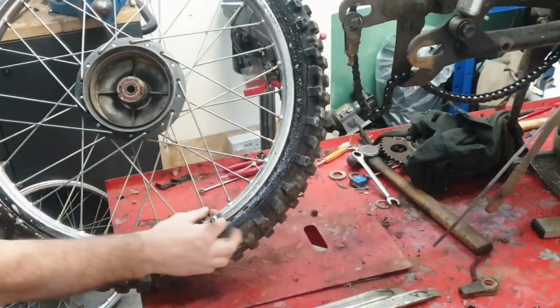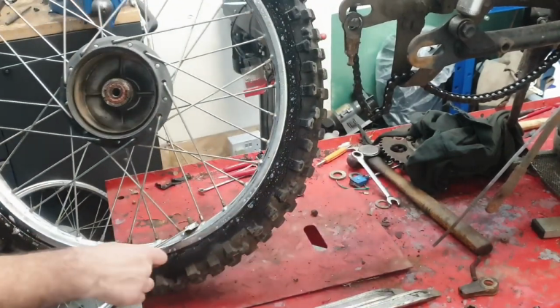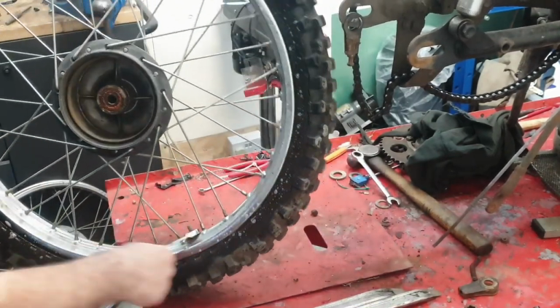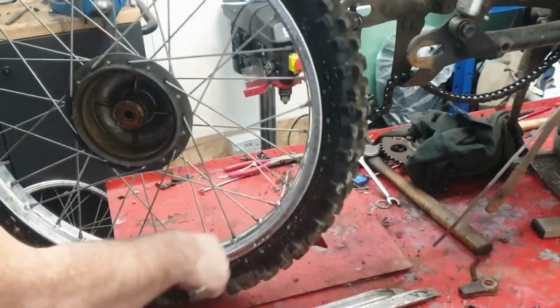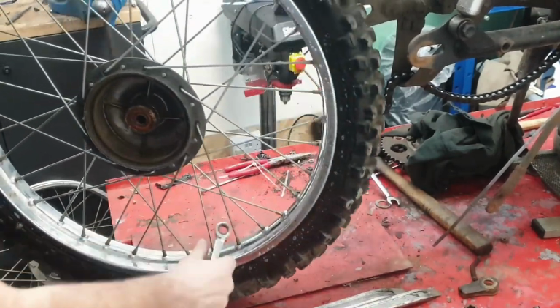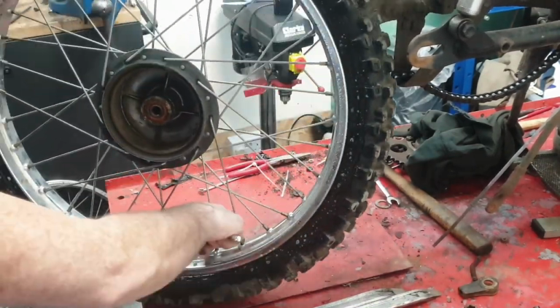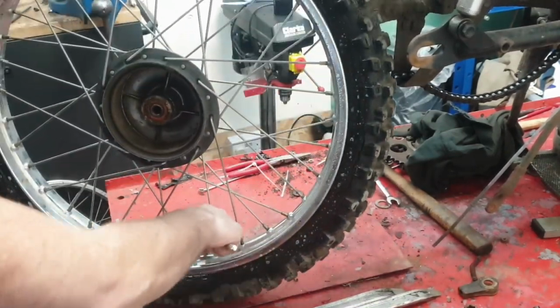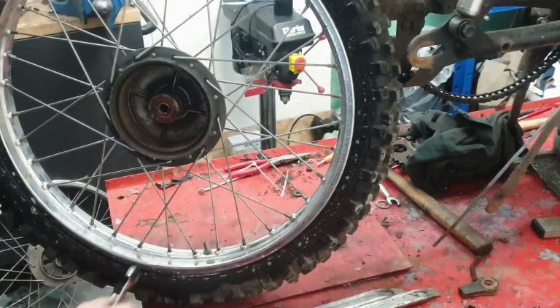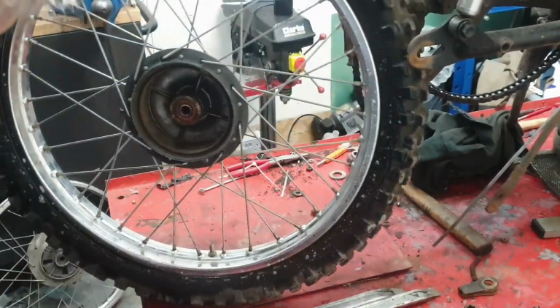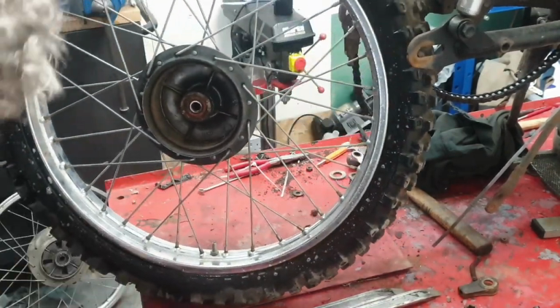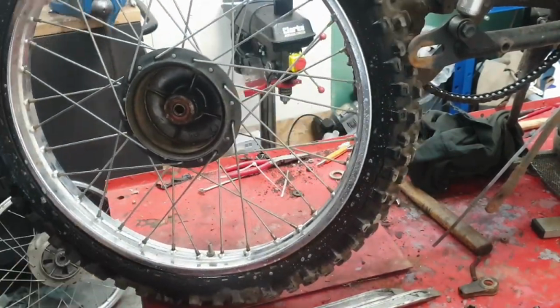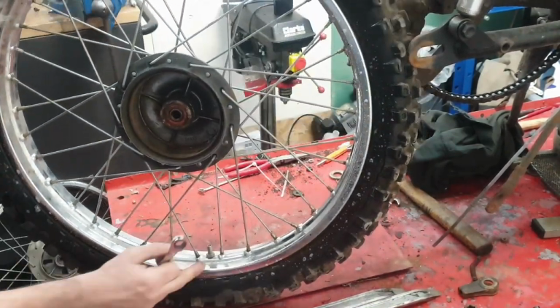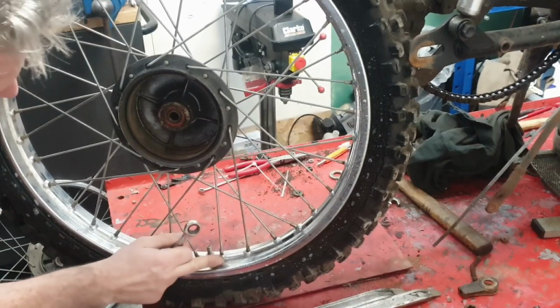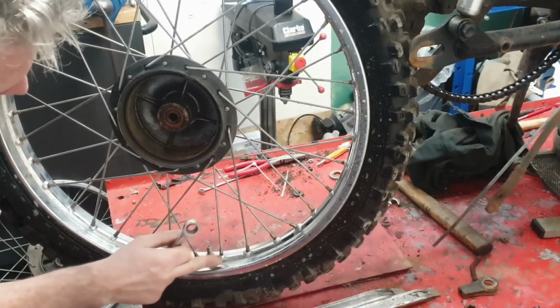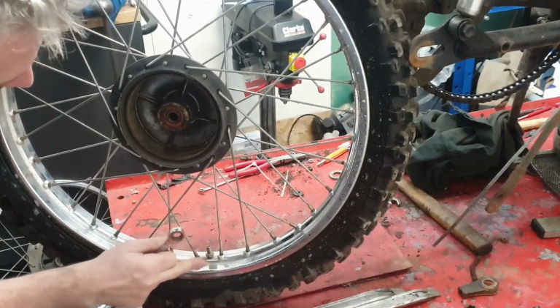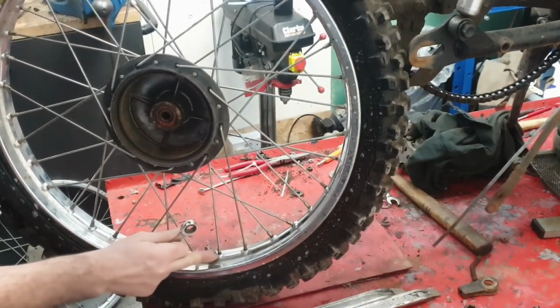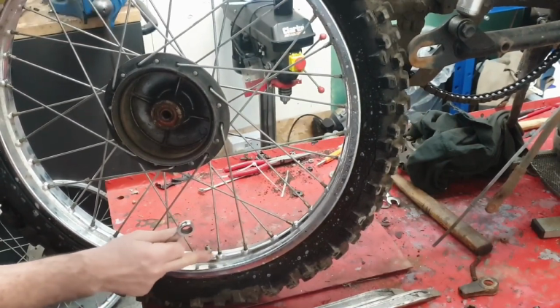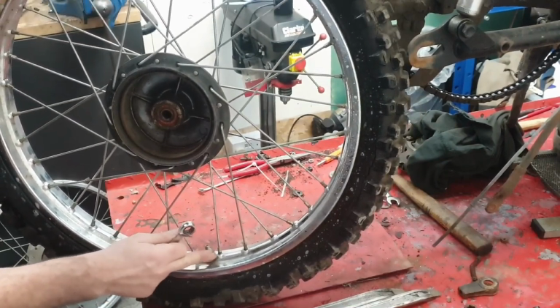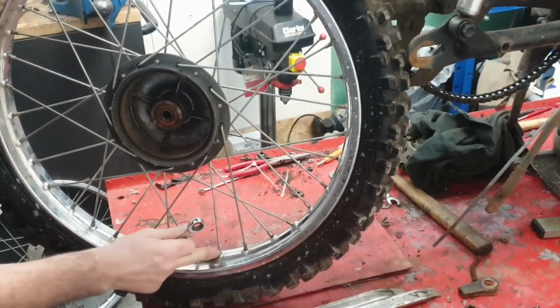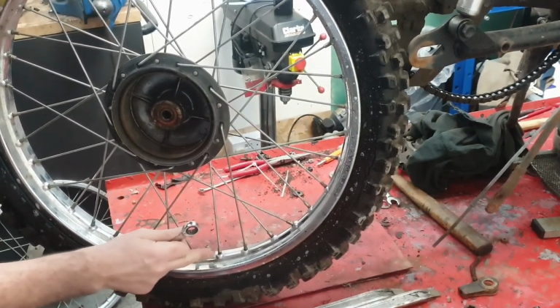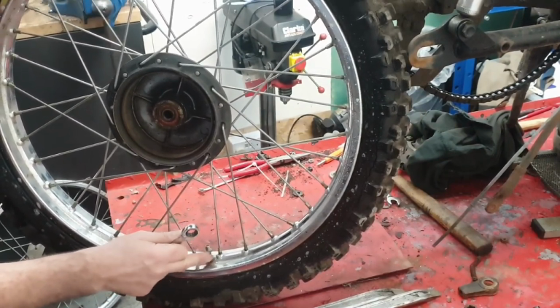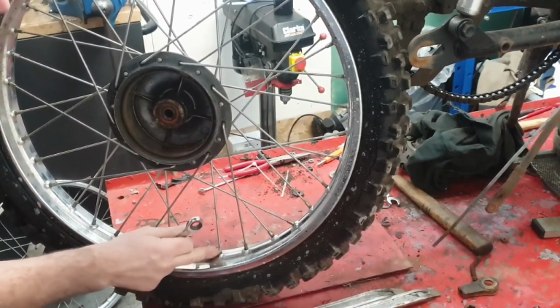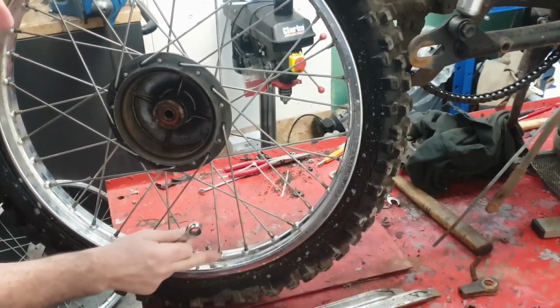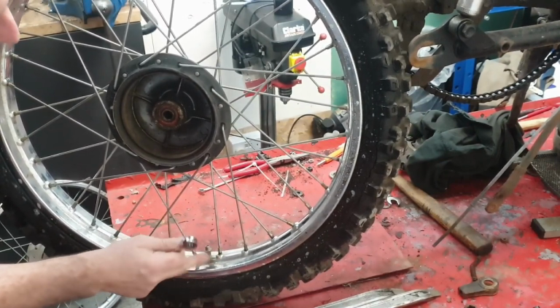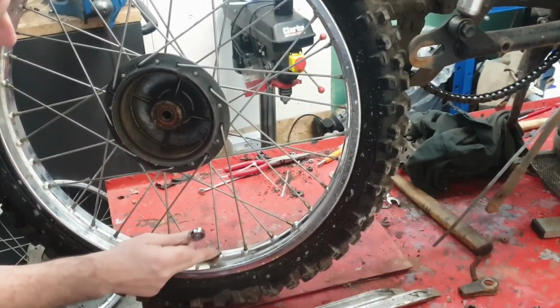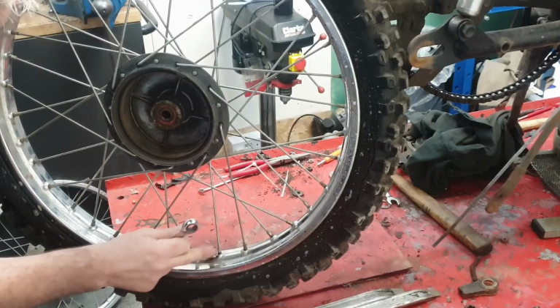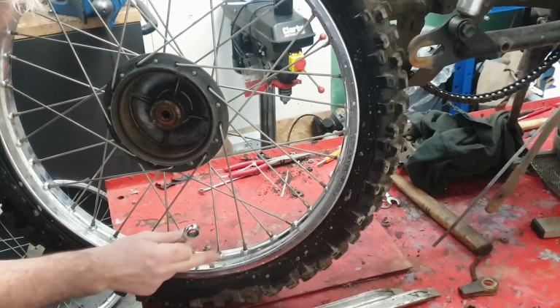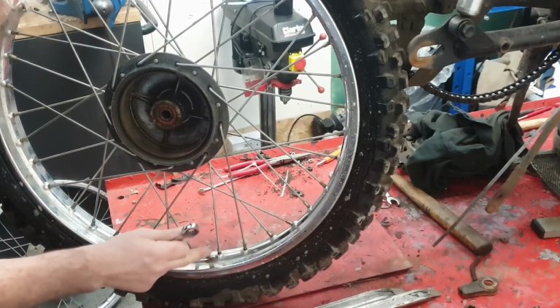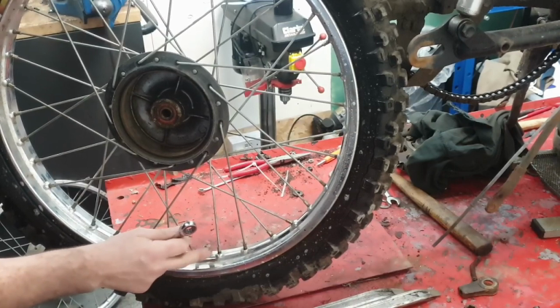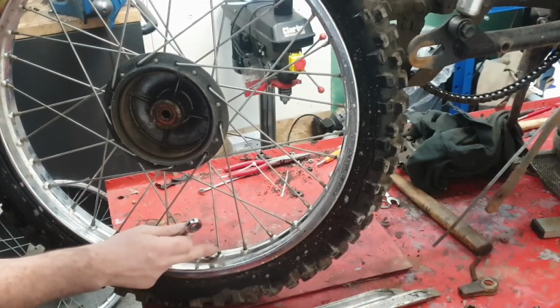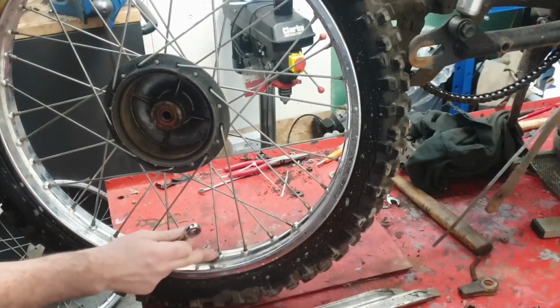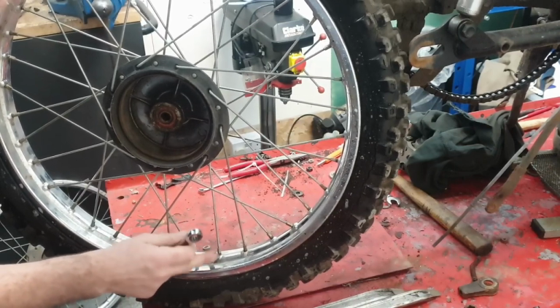This front wheel has a security - oh it doesn't - it doesn't have a security bolt in it. So this wheel doesn't have a security bolt. I think what we'll do is buy one and fit it. I'm not sure why someone's taken it out.